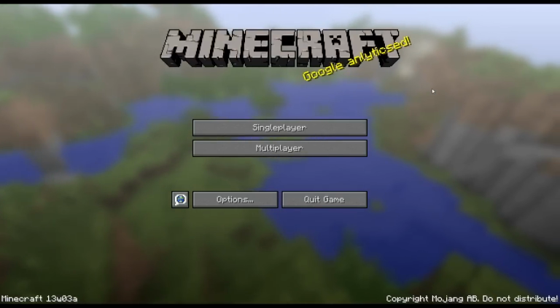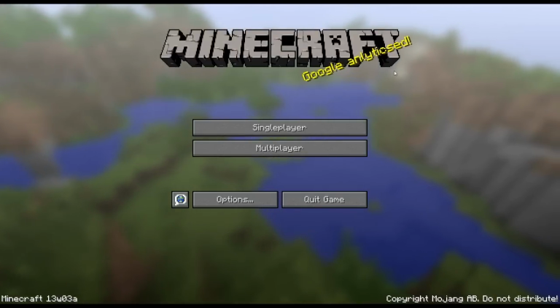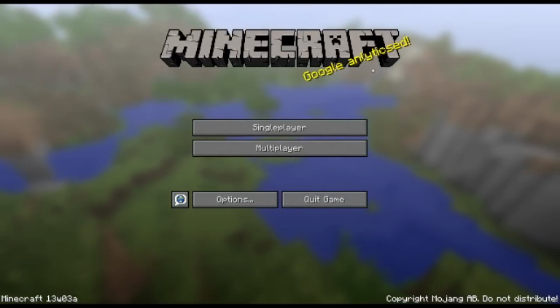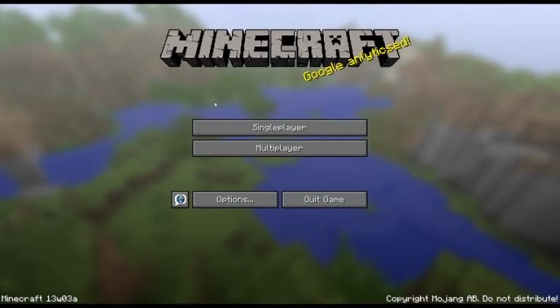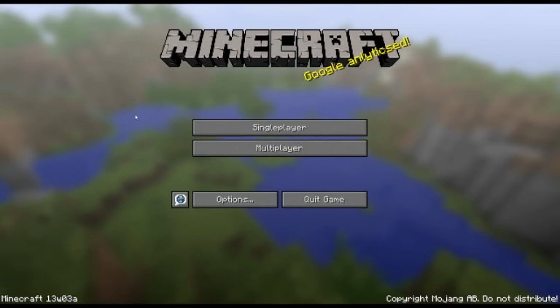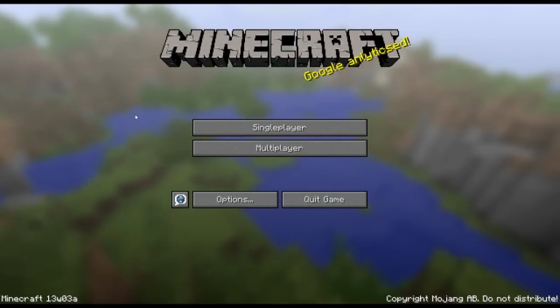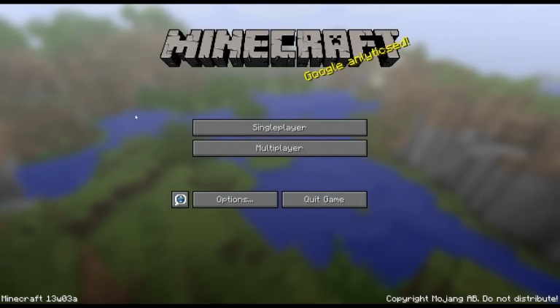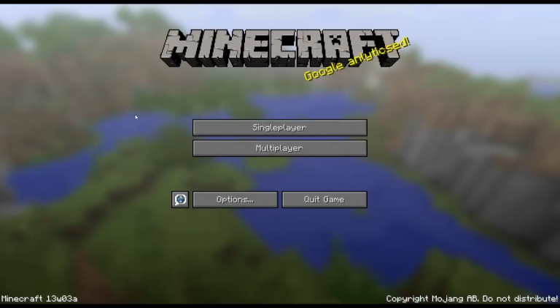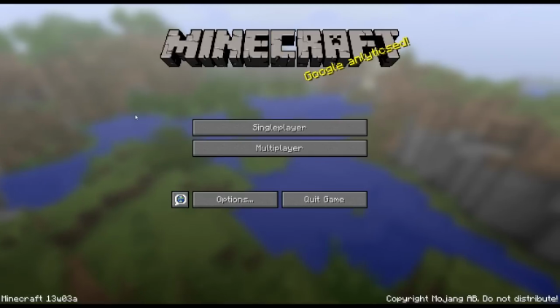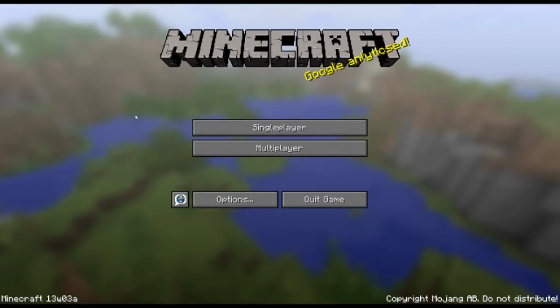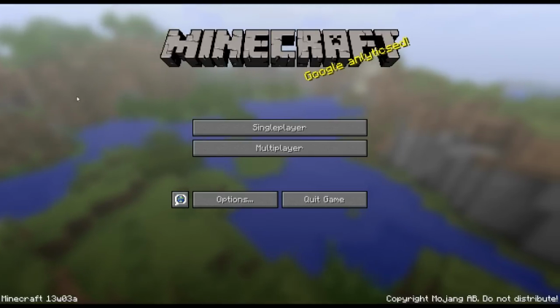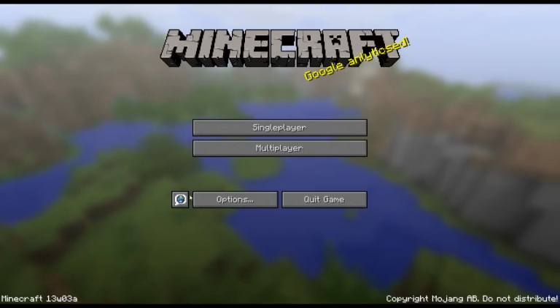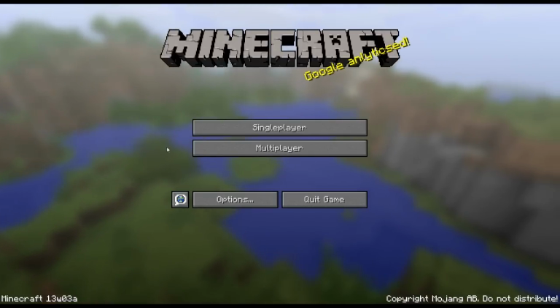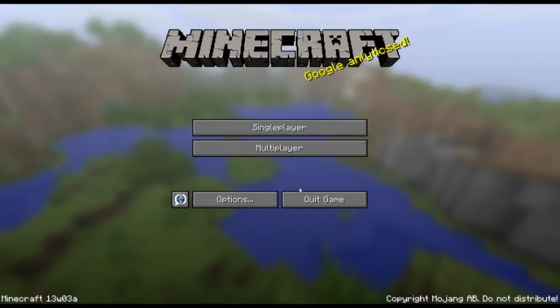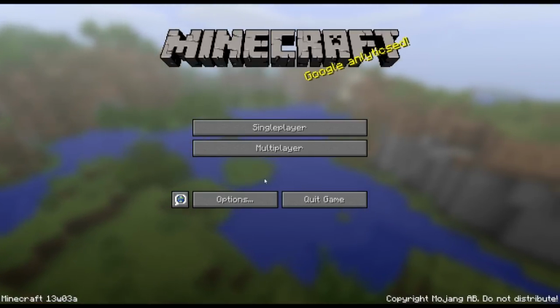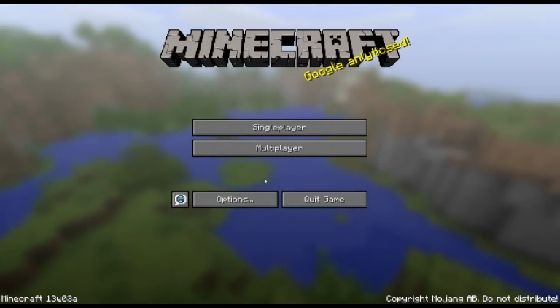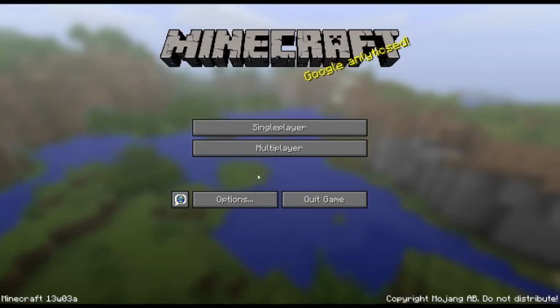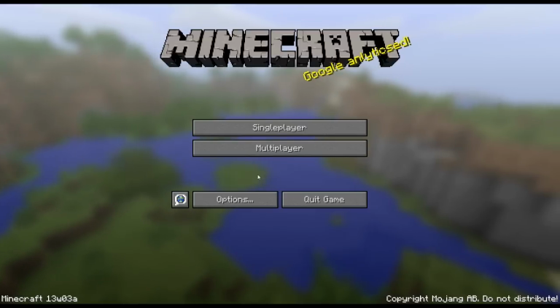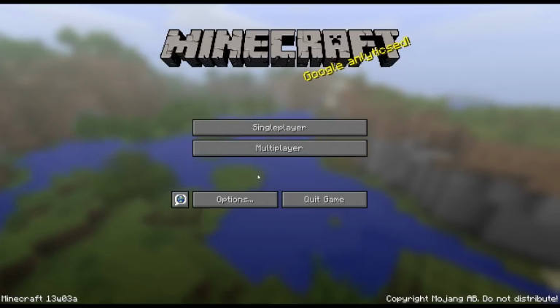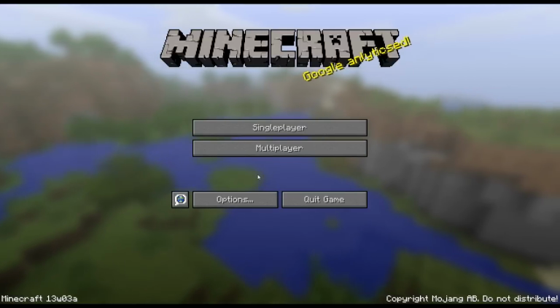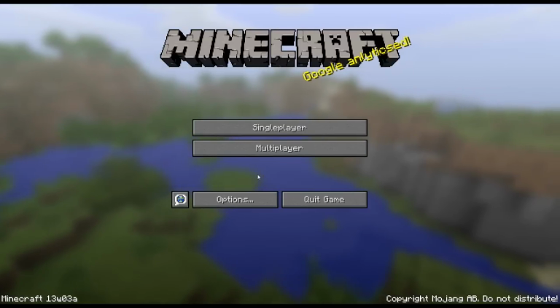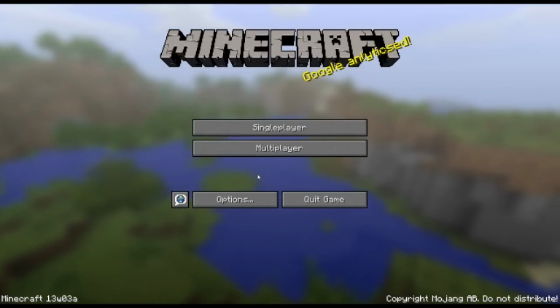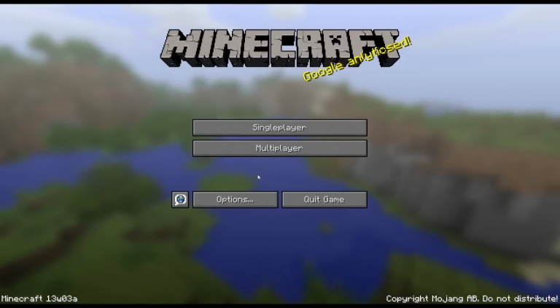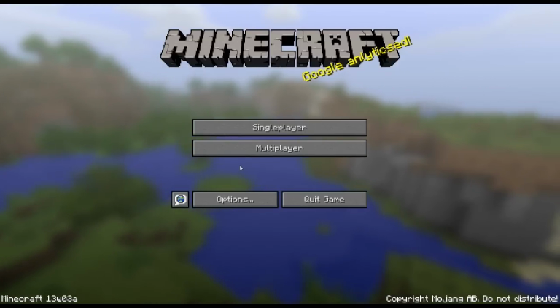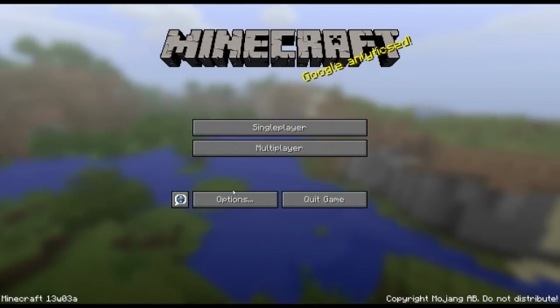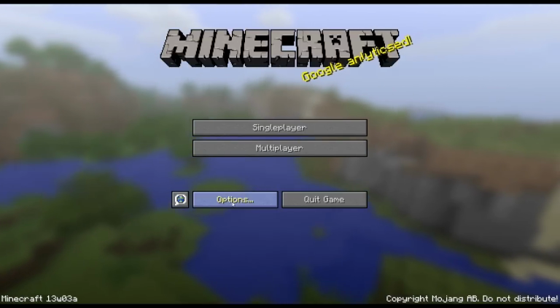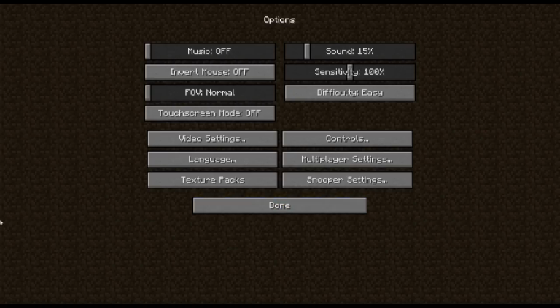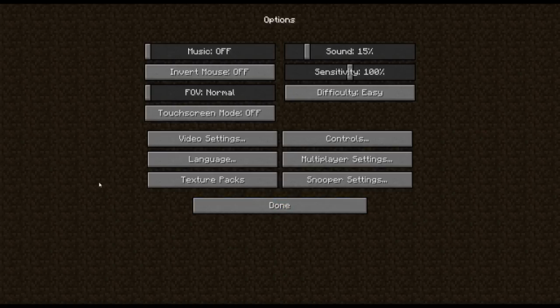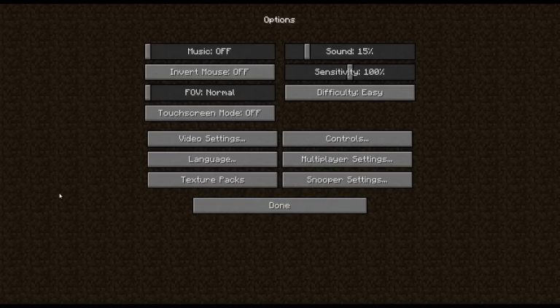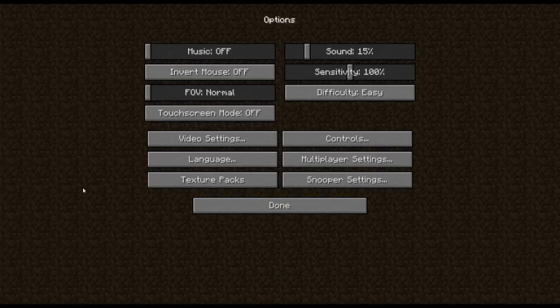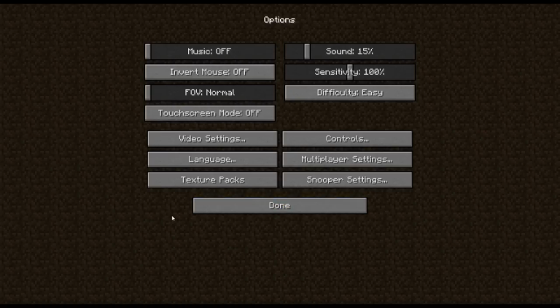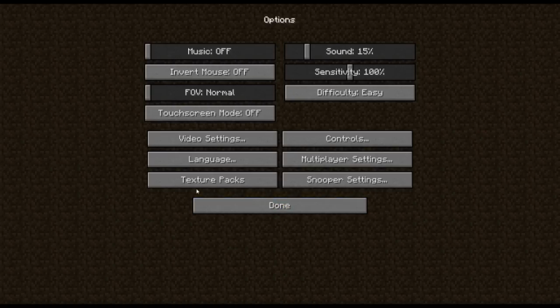Right off the bat, you'll notice something feels a bit empty about the home screen, and that's because the texture pack button is missing. But not to fear, it's not gone — you will still be able to use texture packs. In fact, it's beneficial because it's been moved under the options menu.